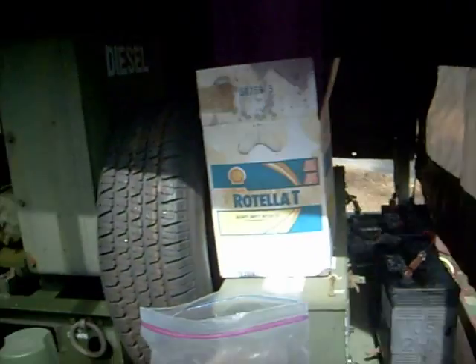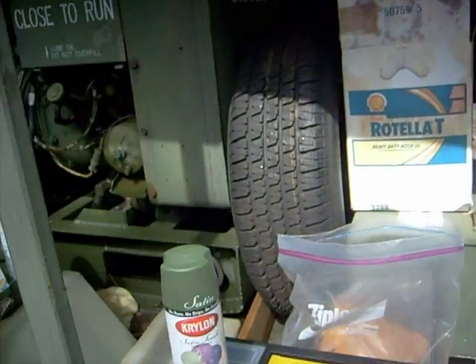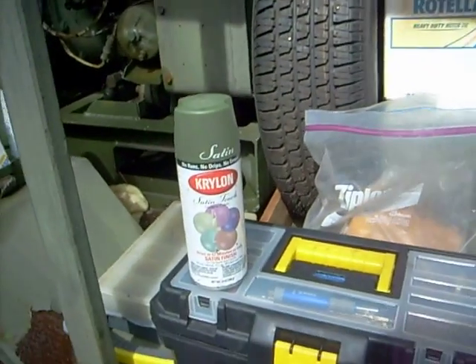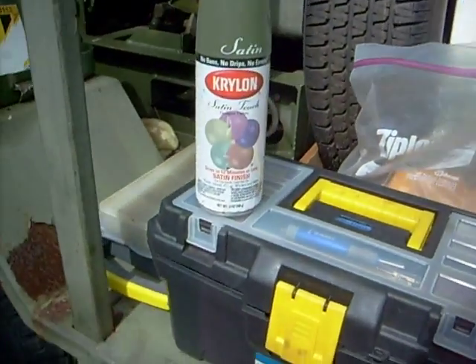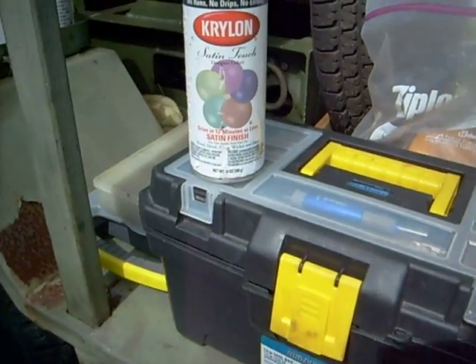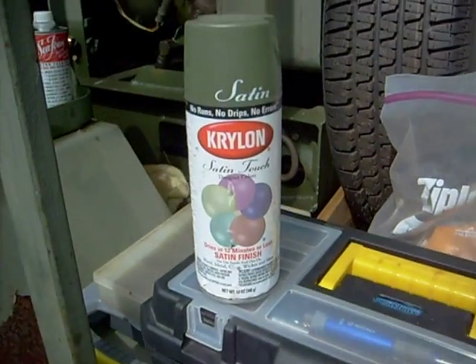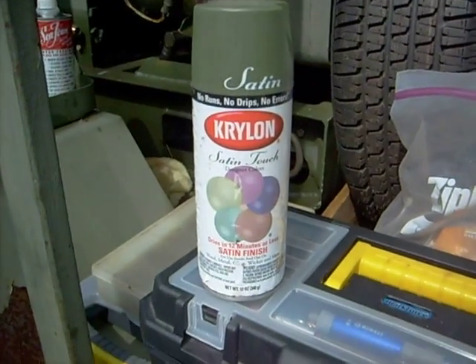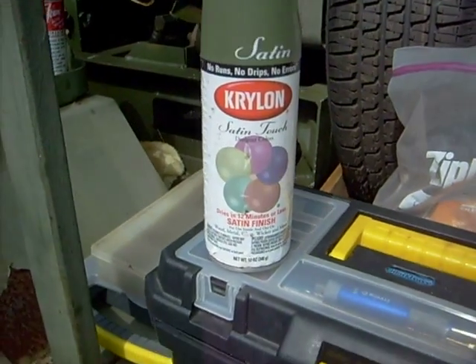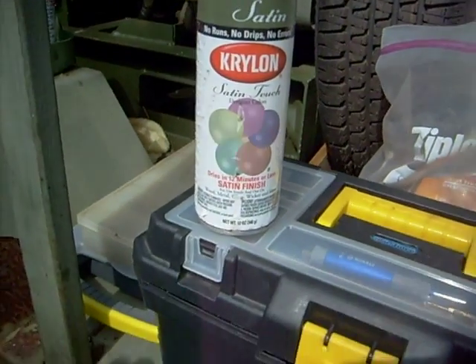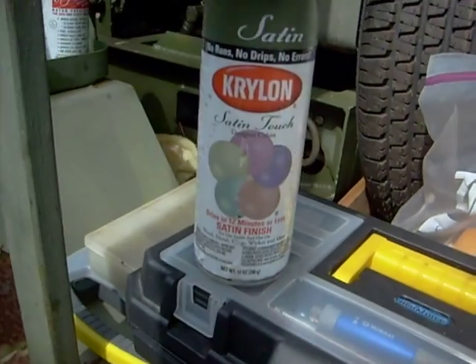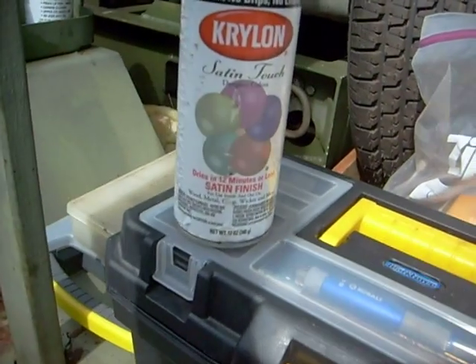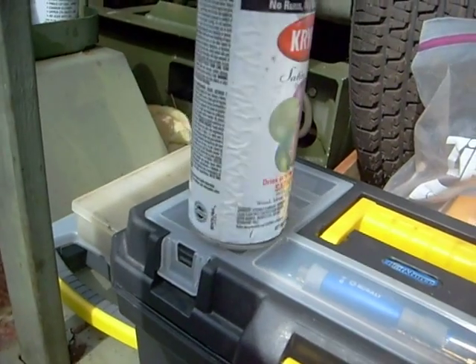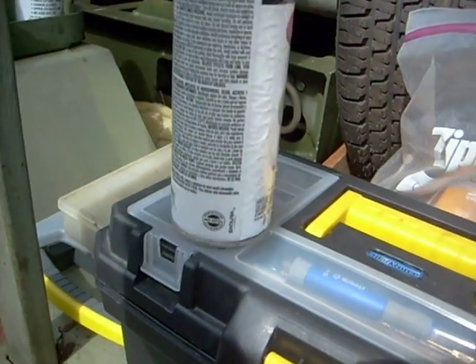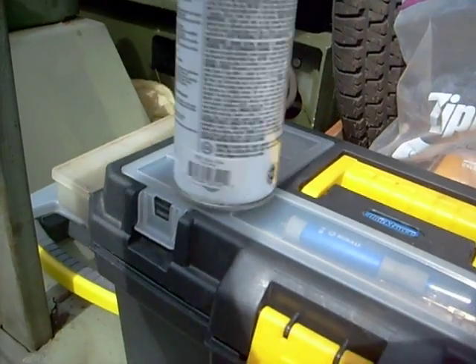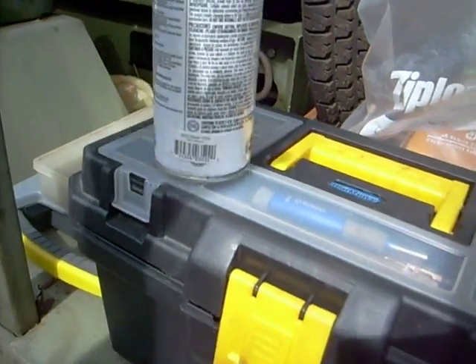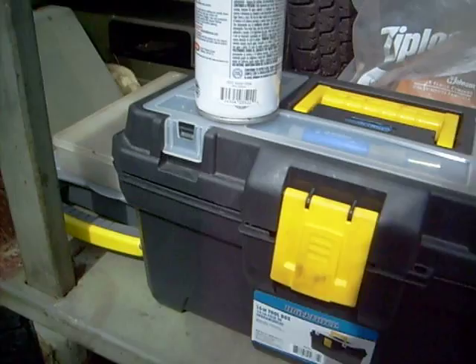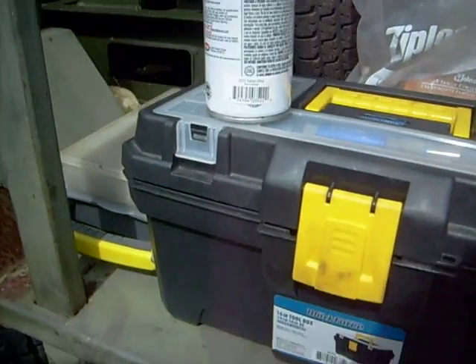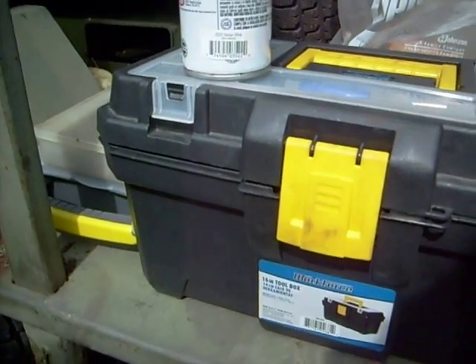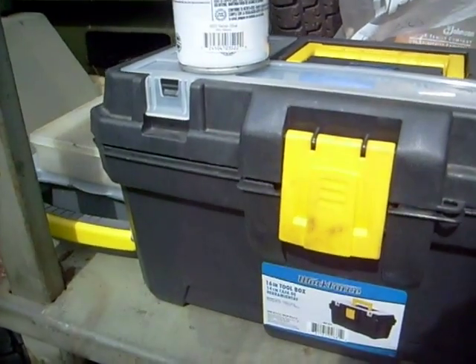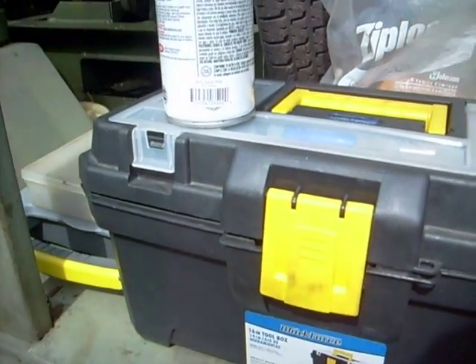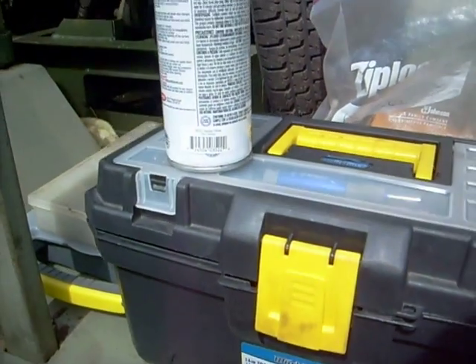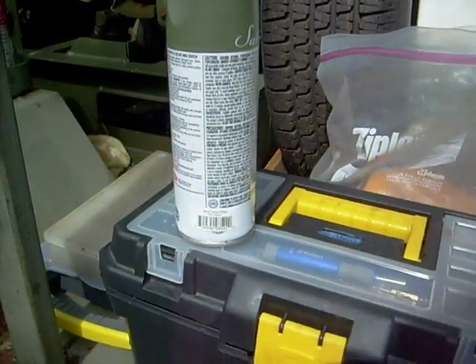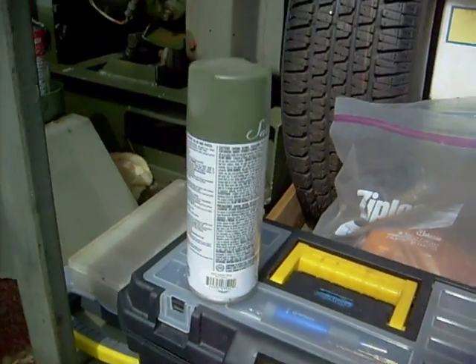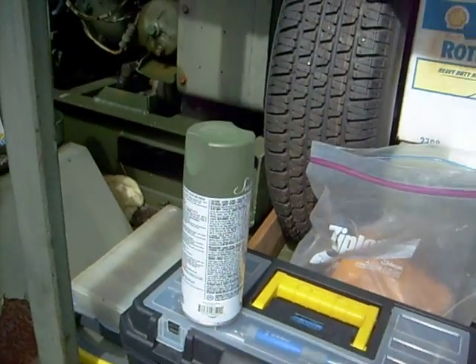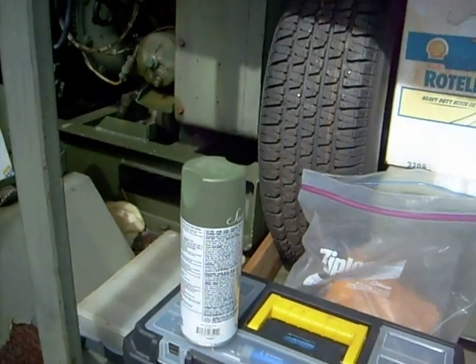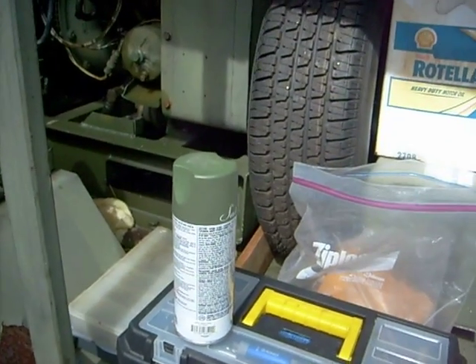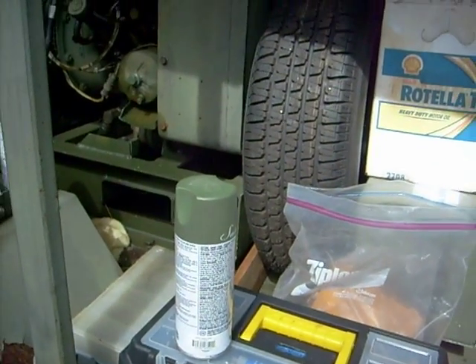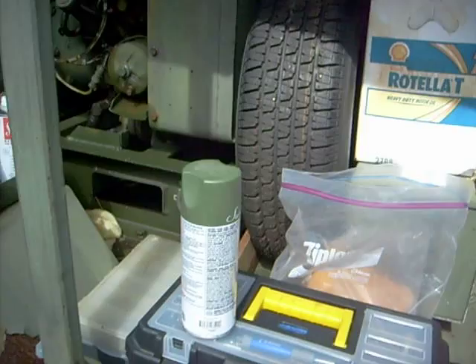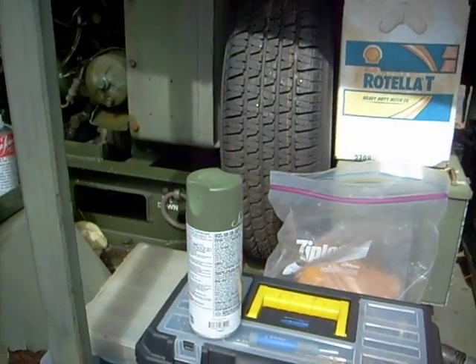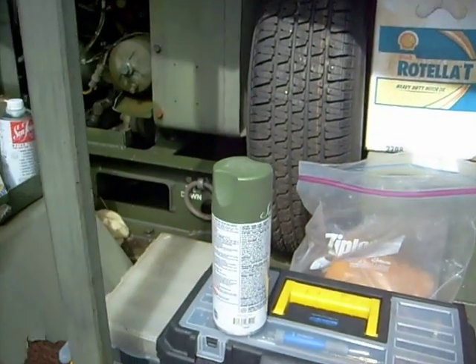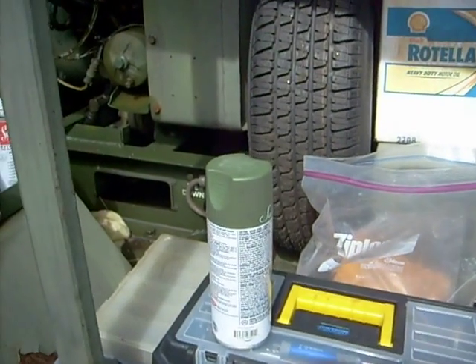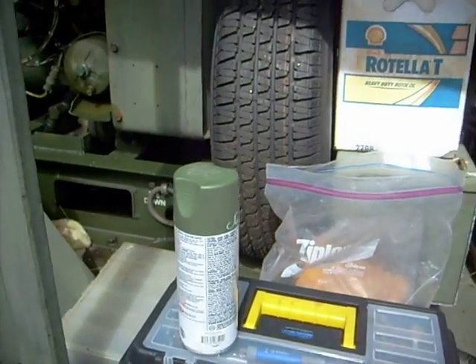The paint I used was Krylon and it's called Italian Olive — ironically the same color as this gen set here.